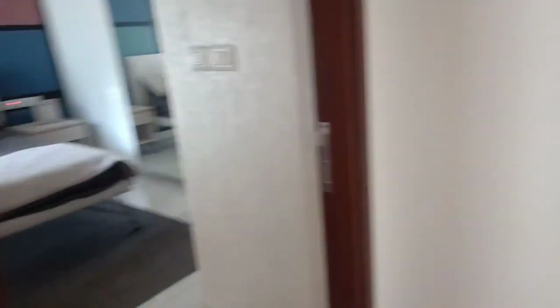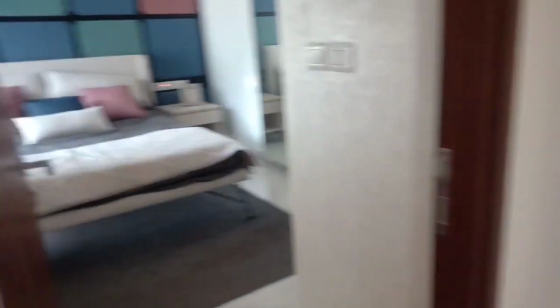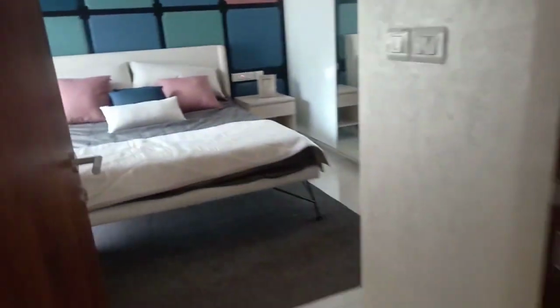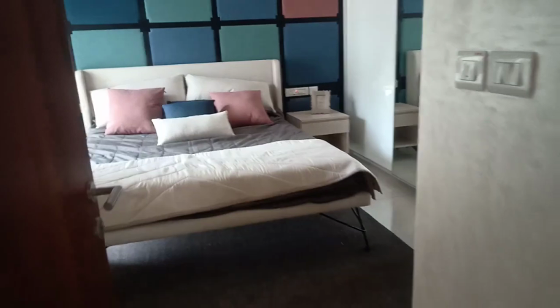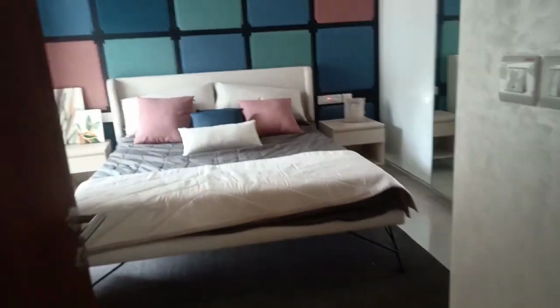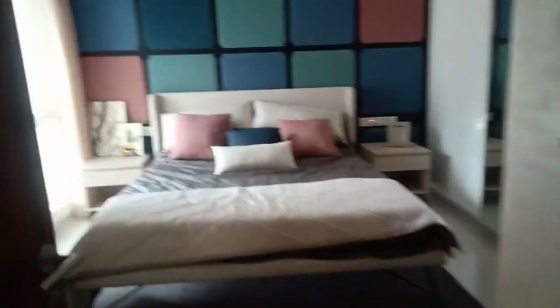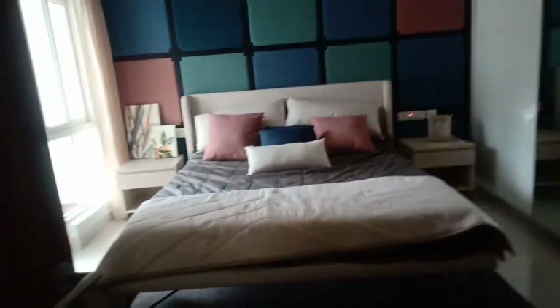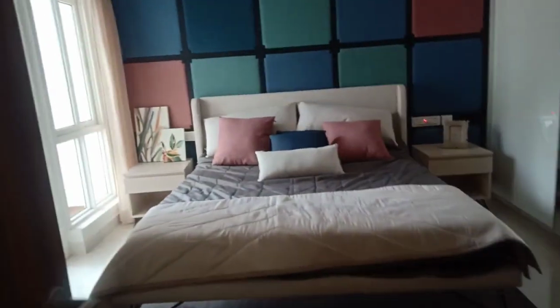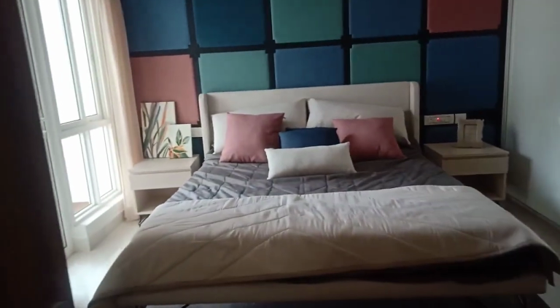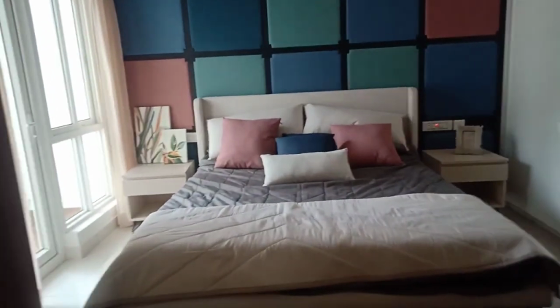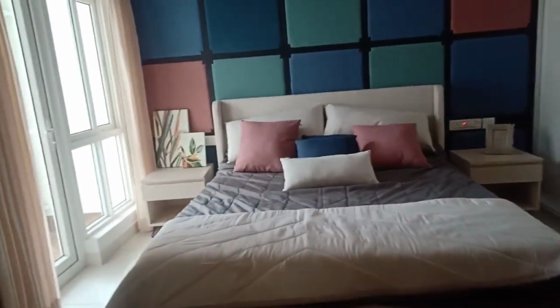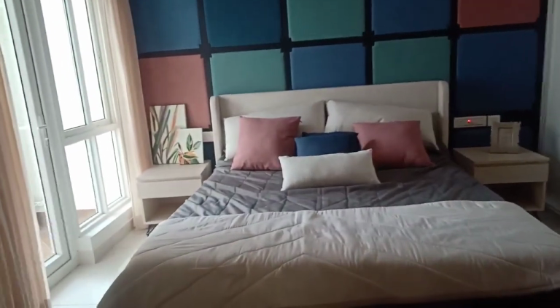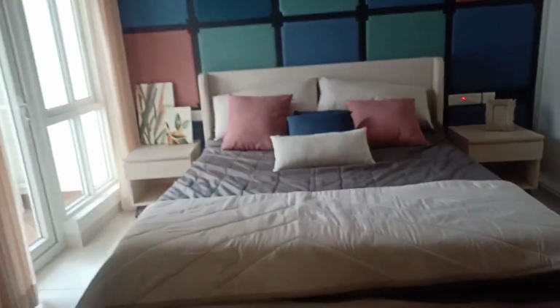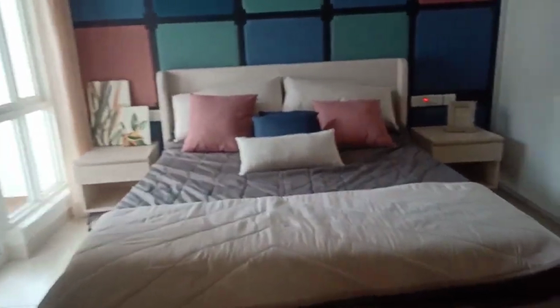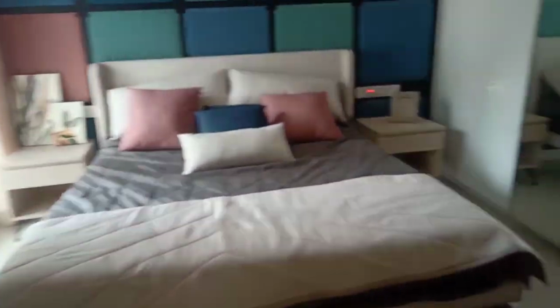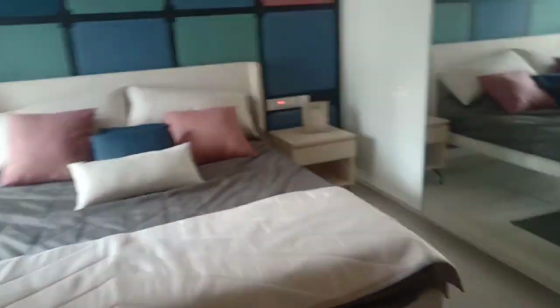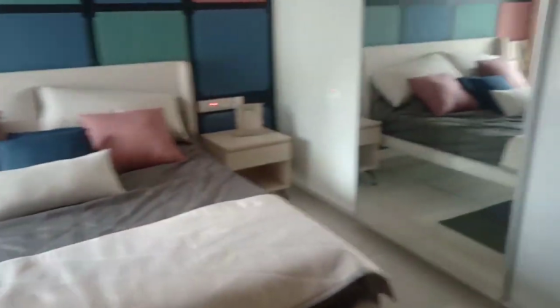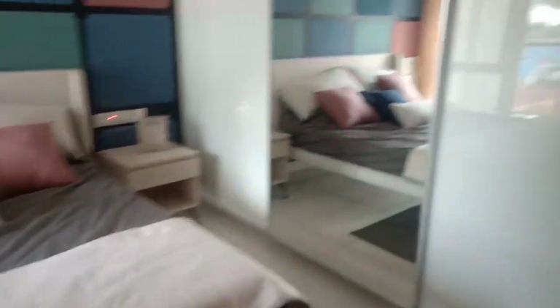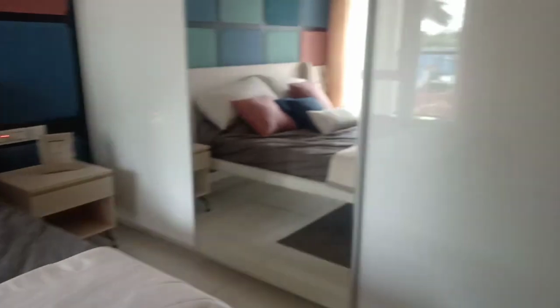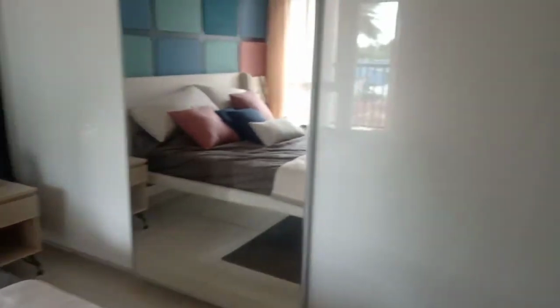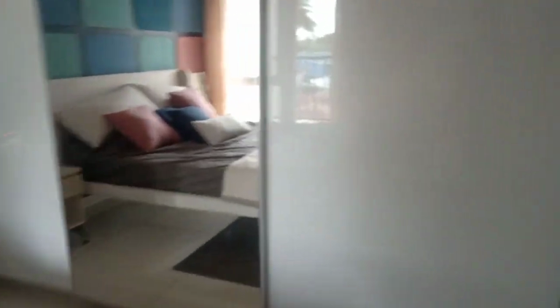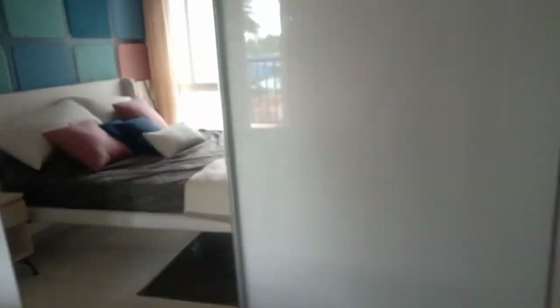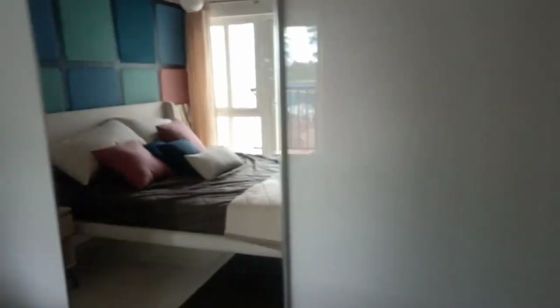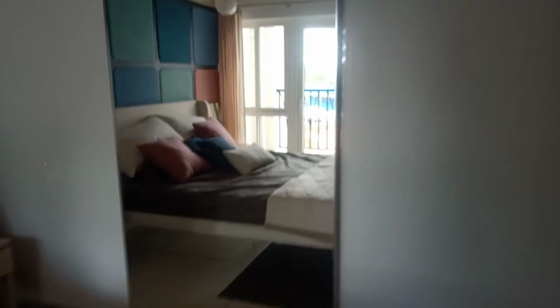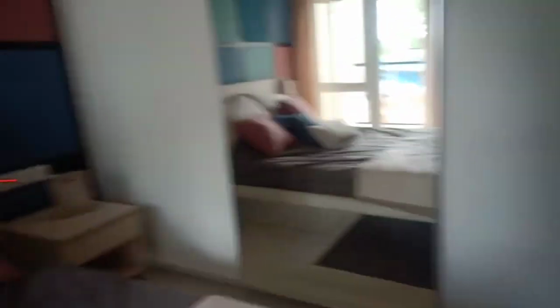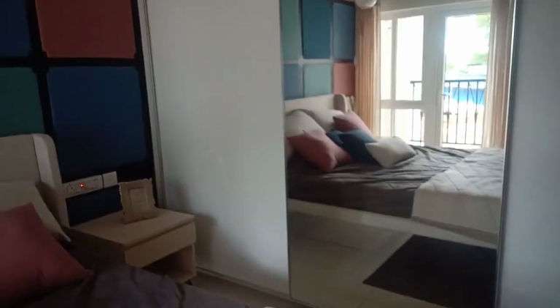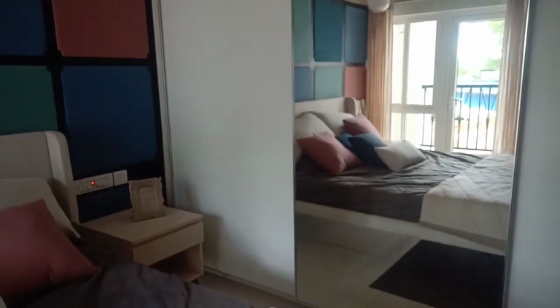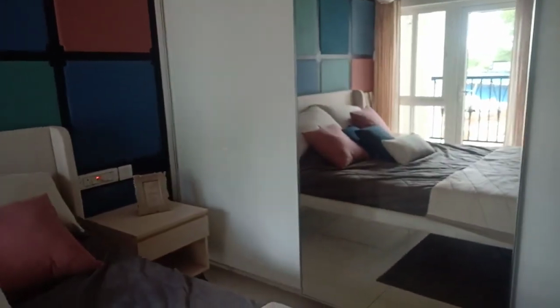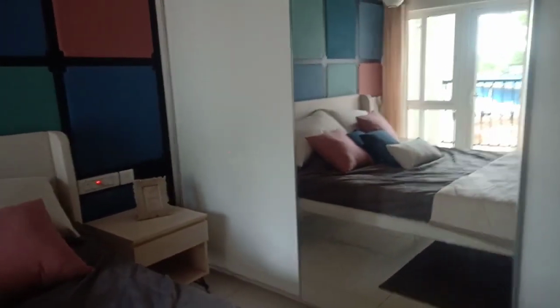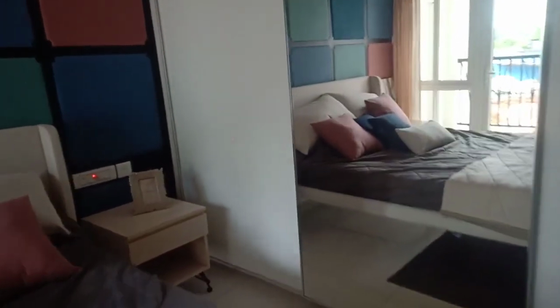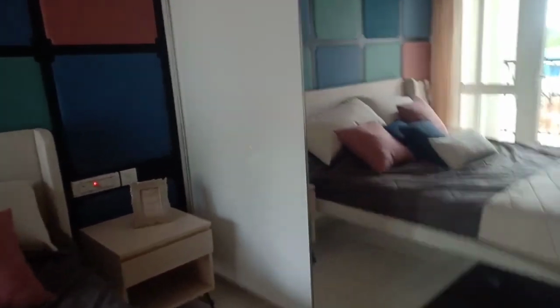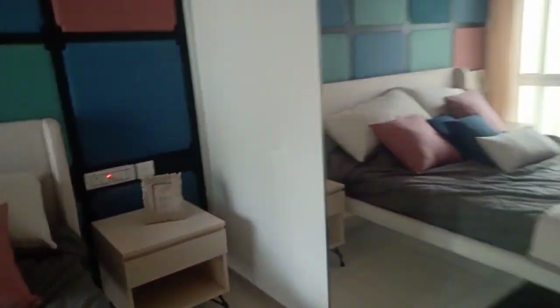Then we are entering into the master bedroom here. We have a spacious master bedroom and again a decent space for your wardrobe — a length-to-length wardrobe in there.